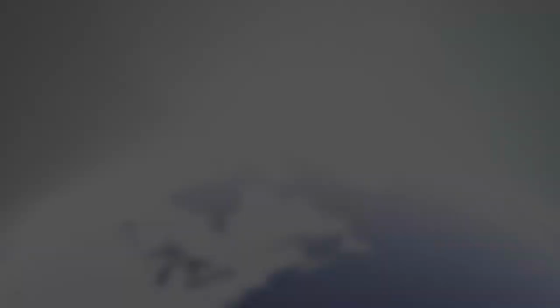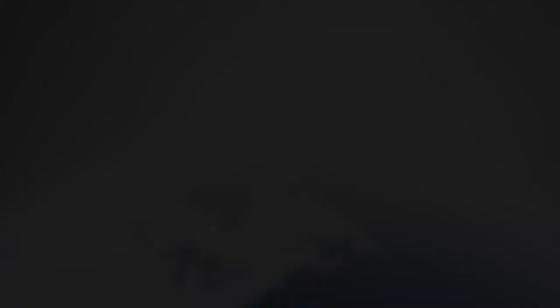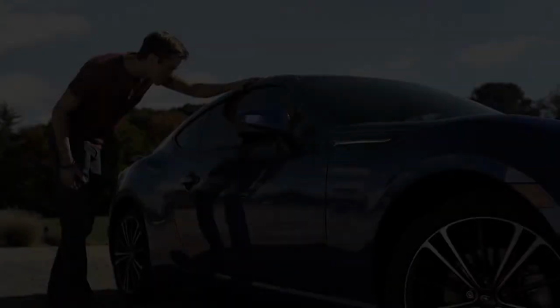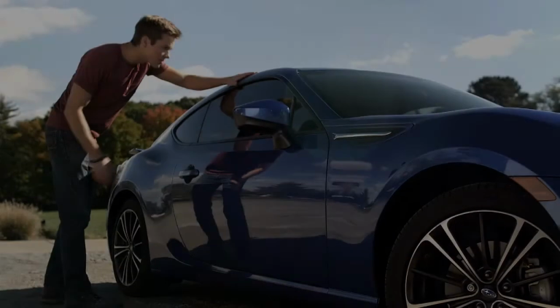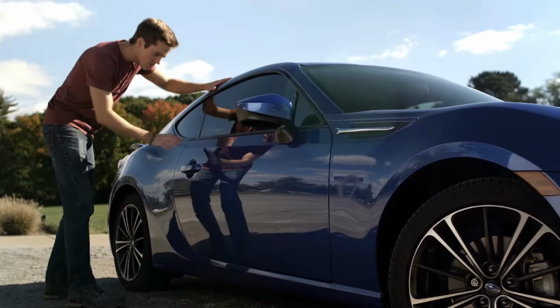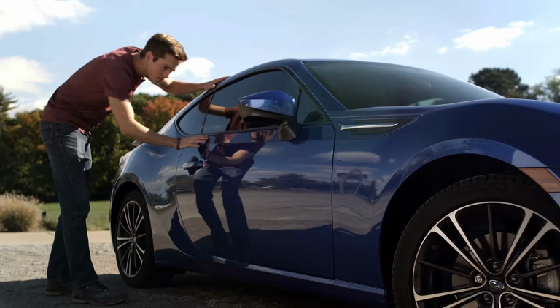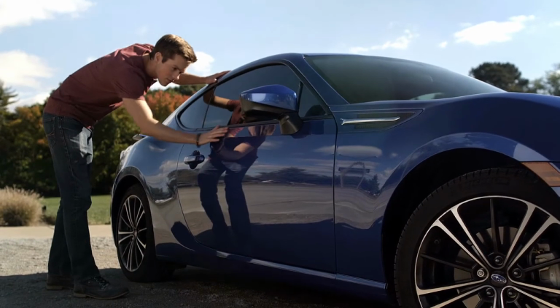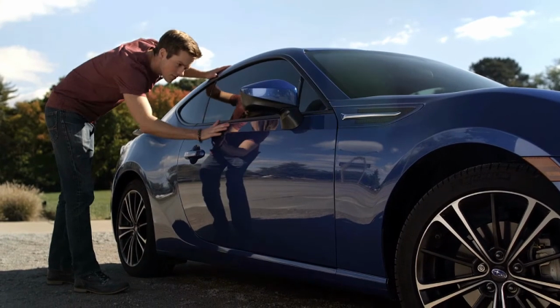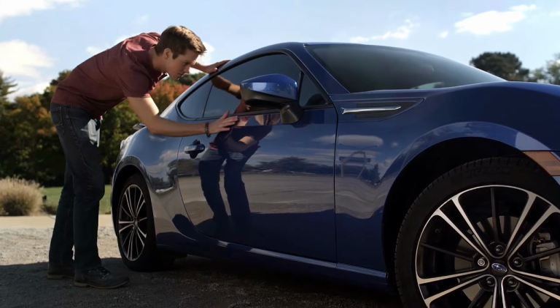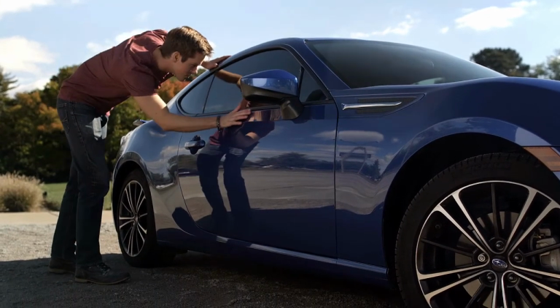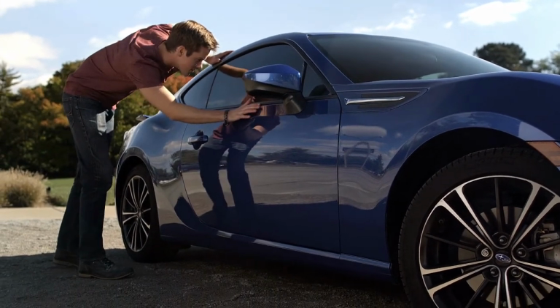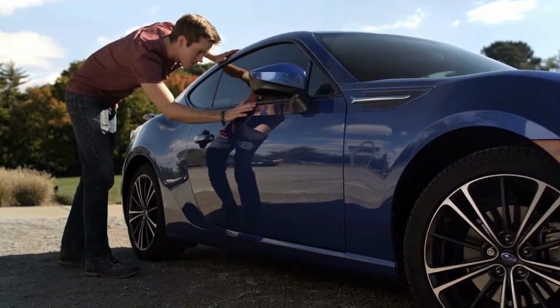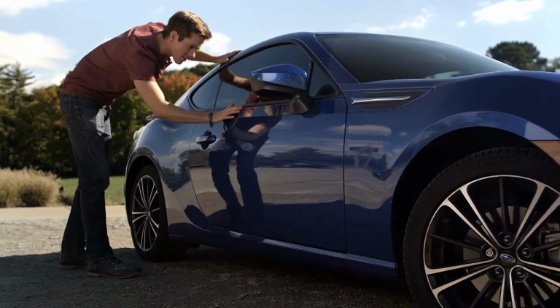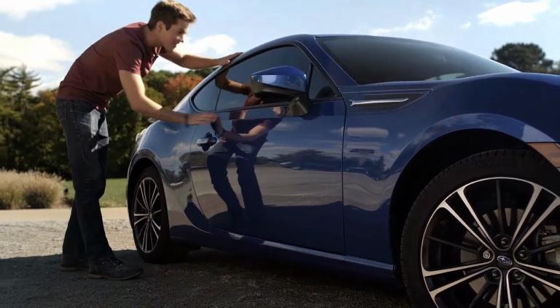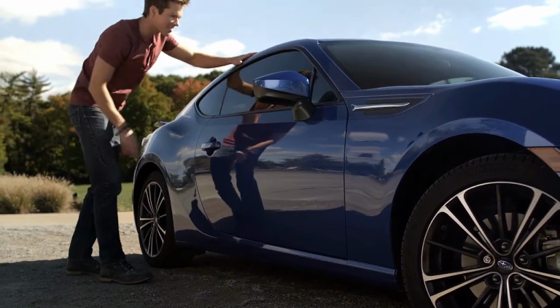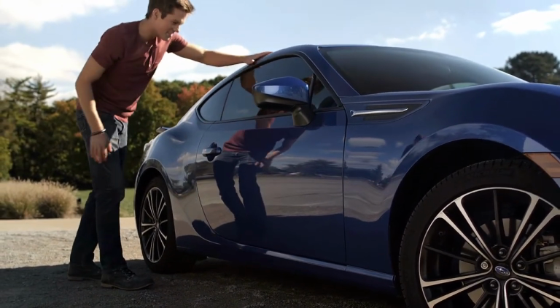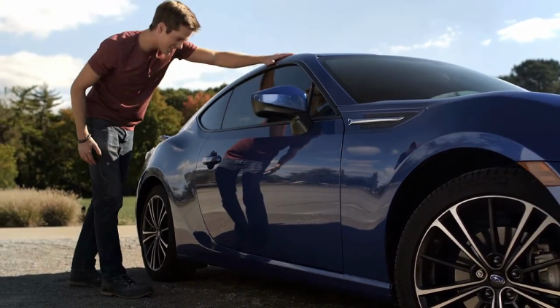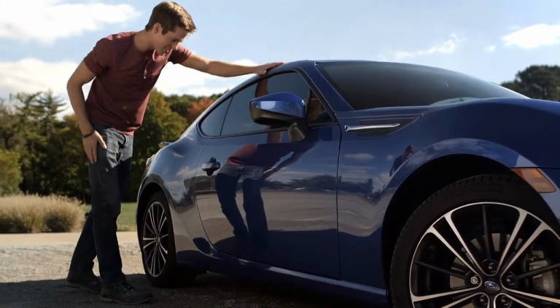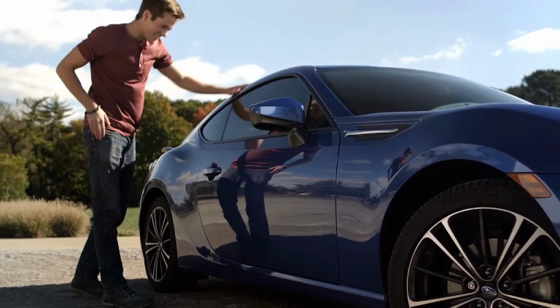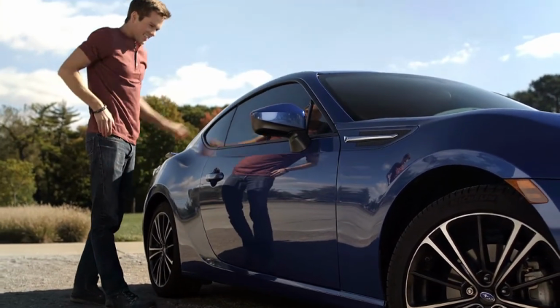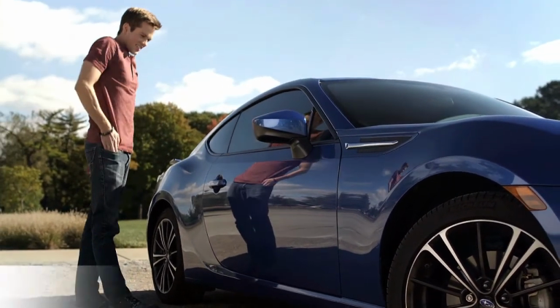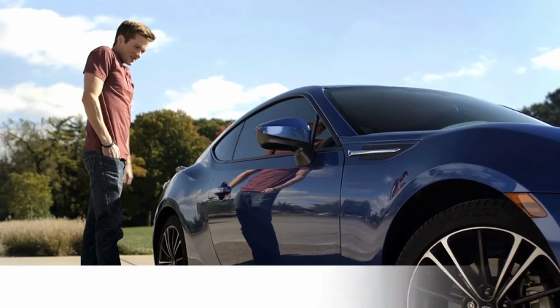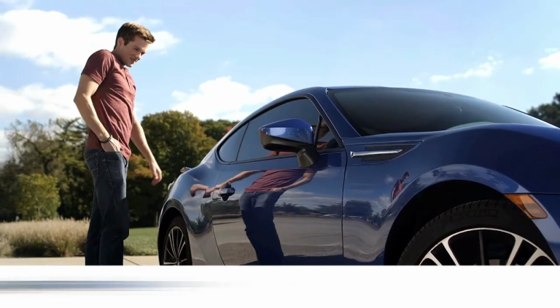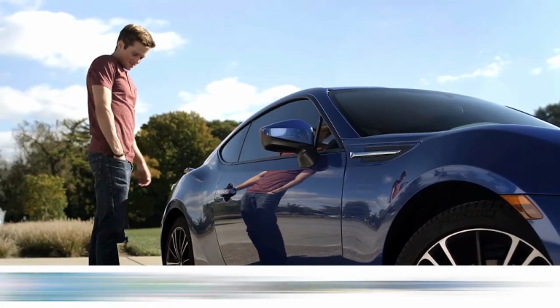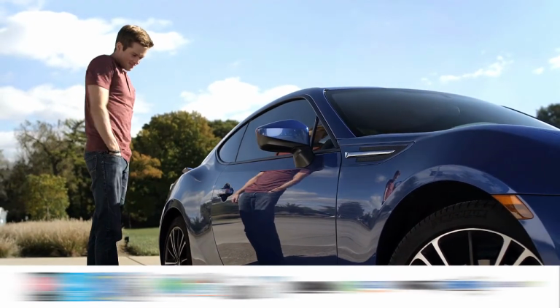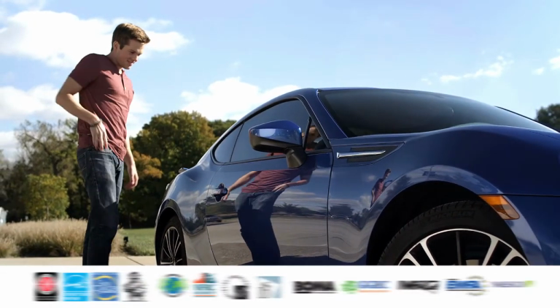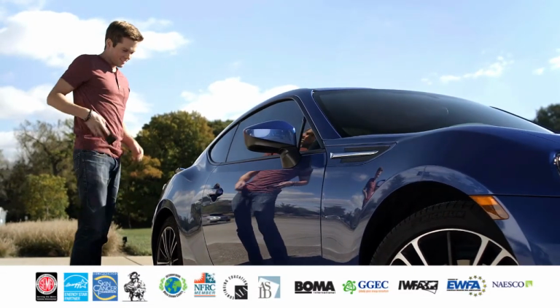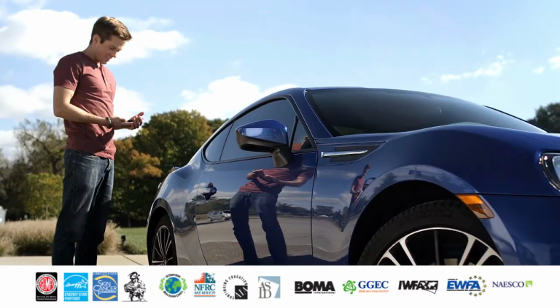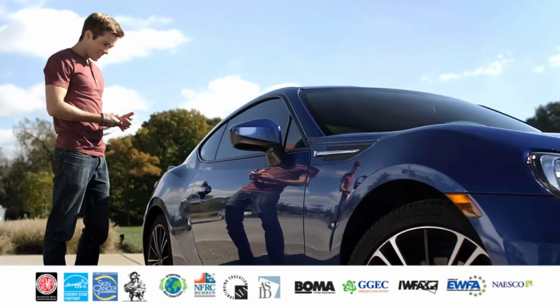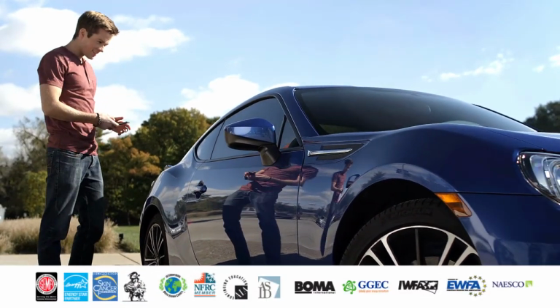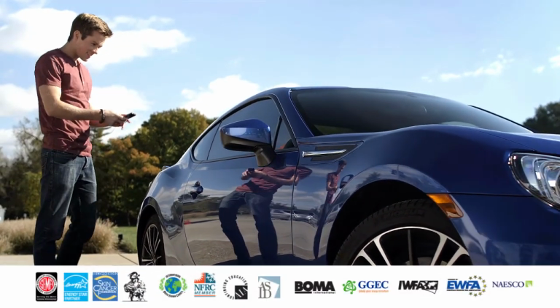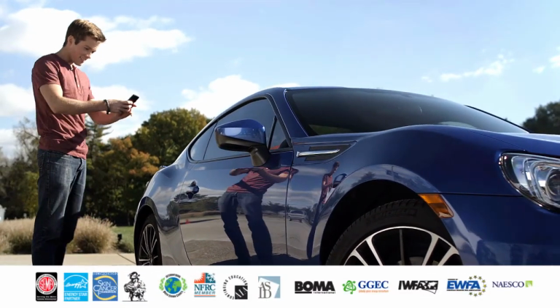Our world-renowned window films appeal to consumers for their quality and performance and are recognized by professional industry associations.